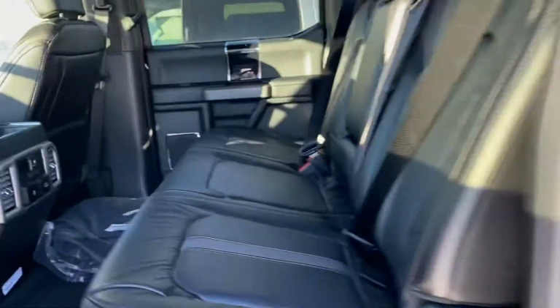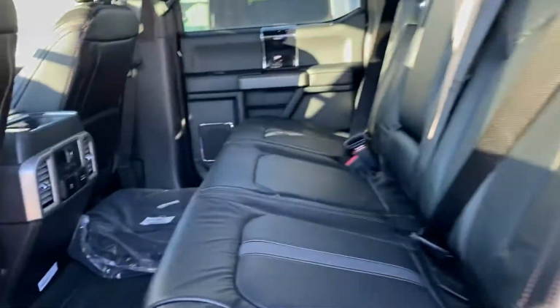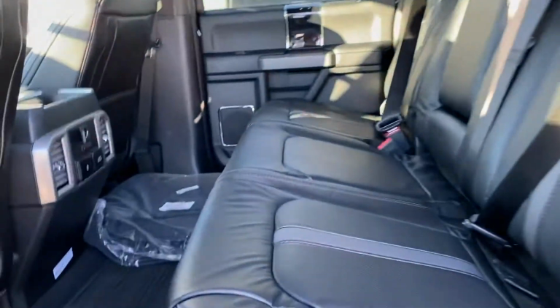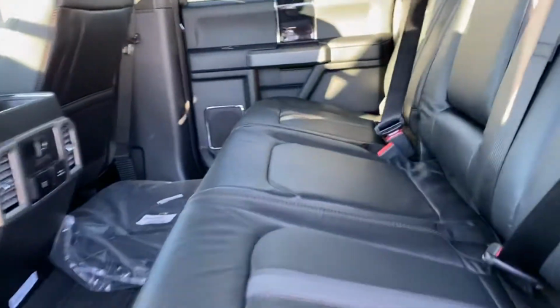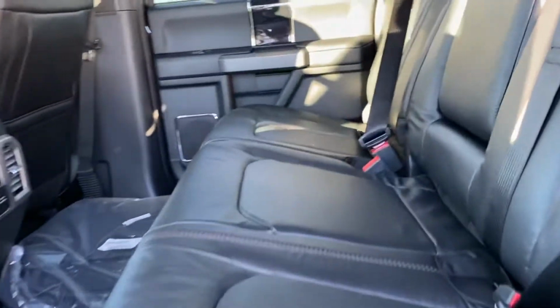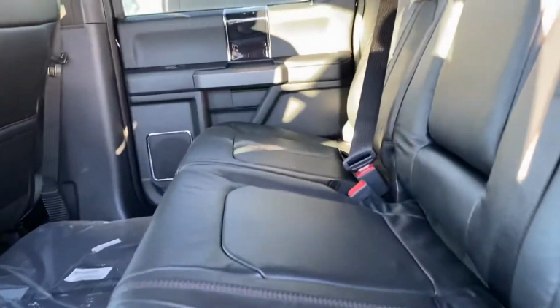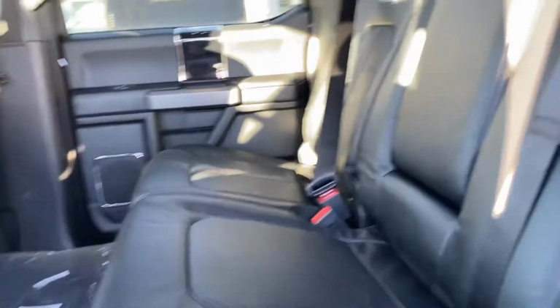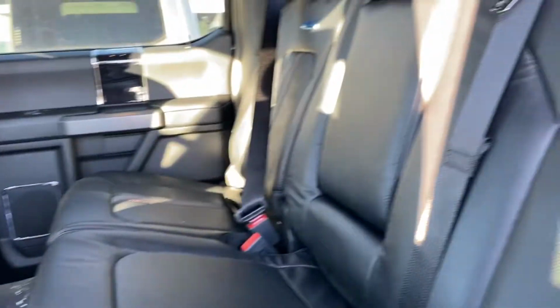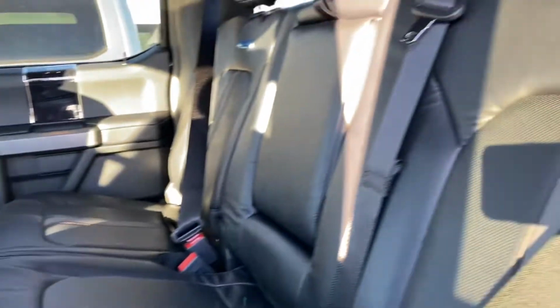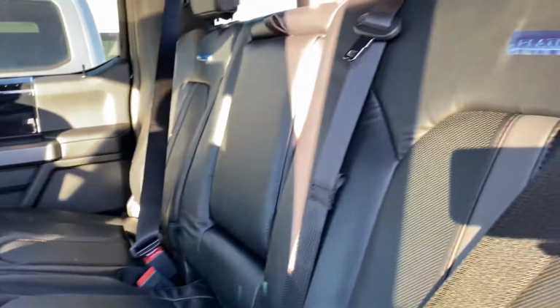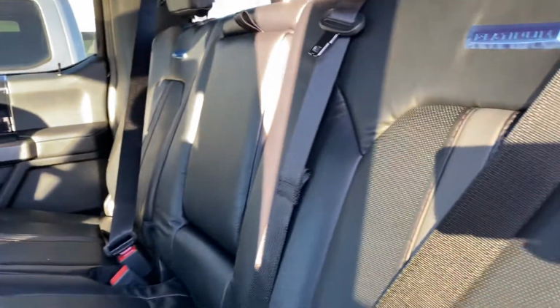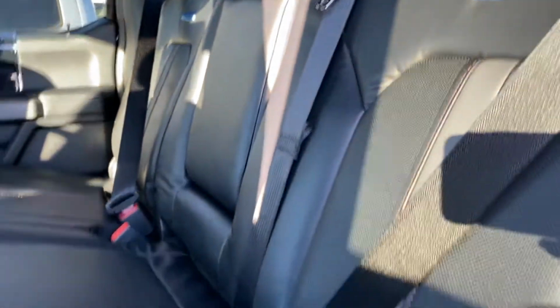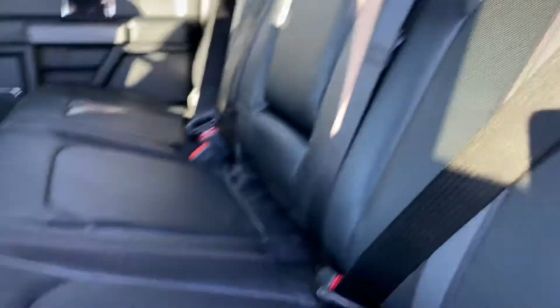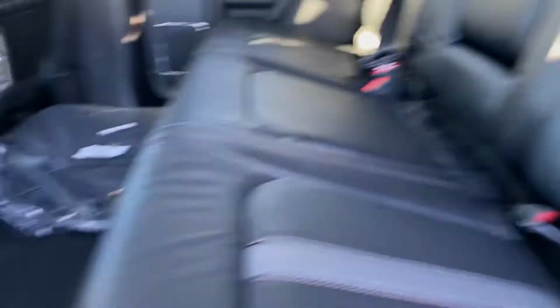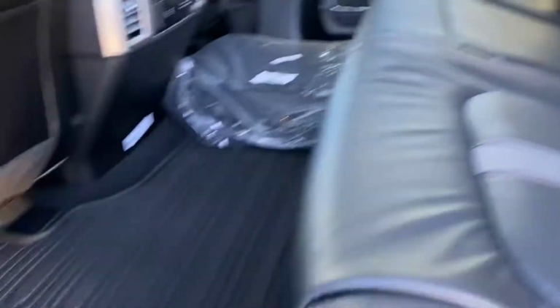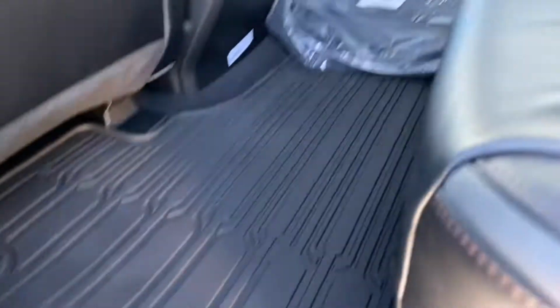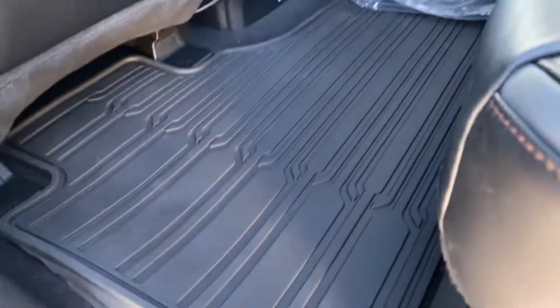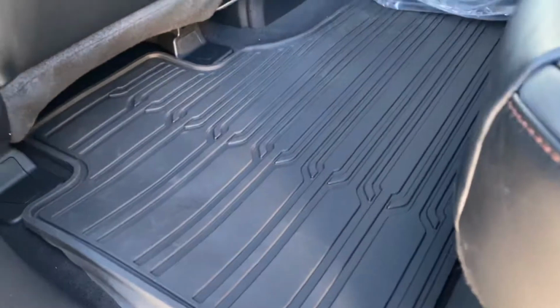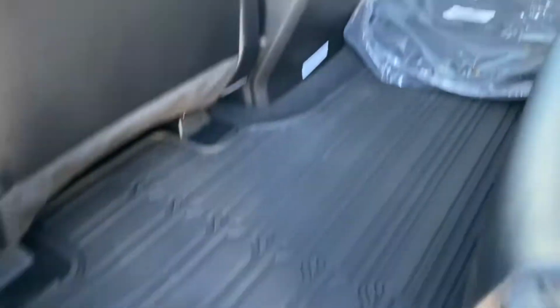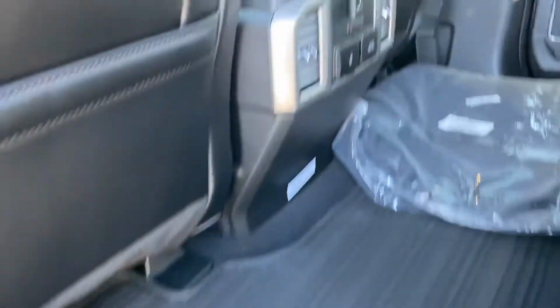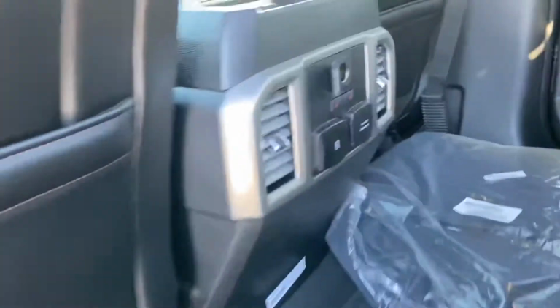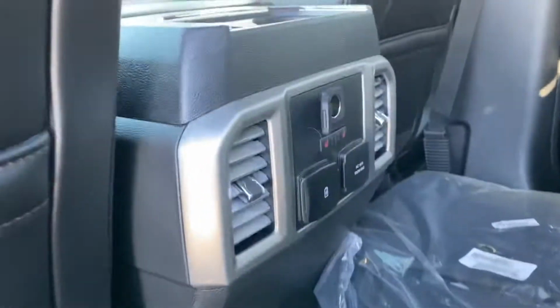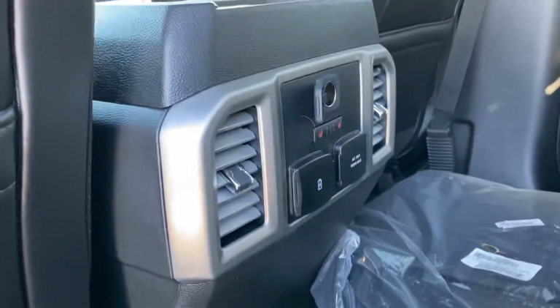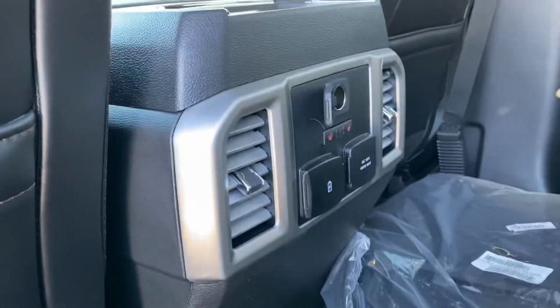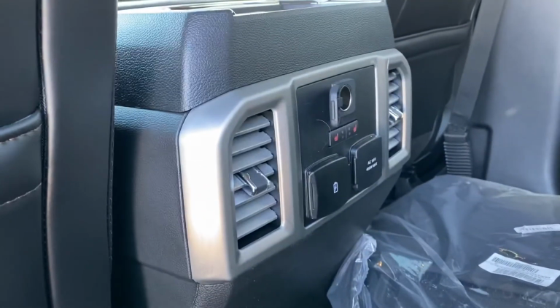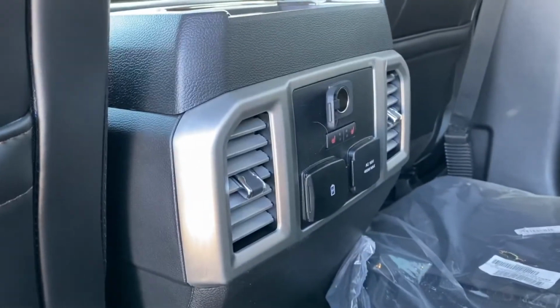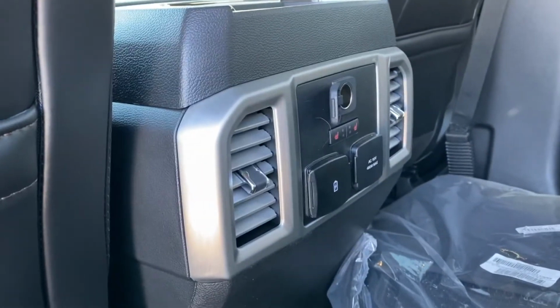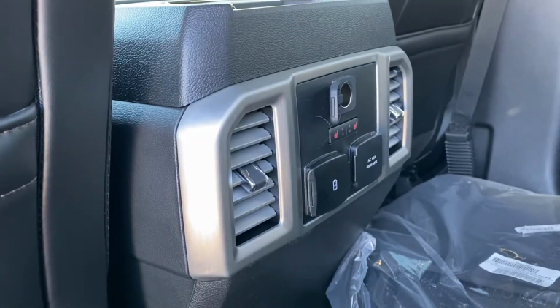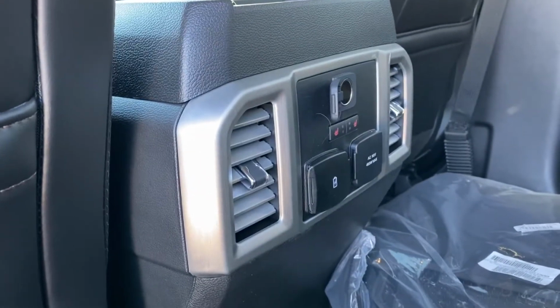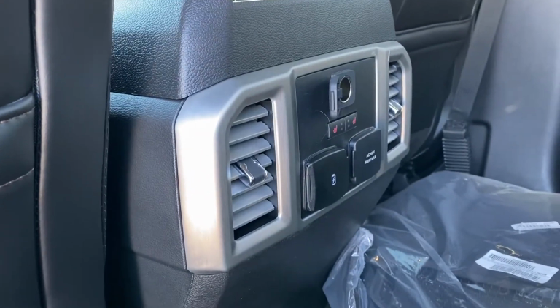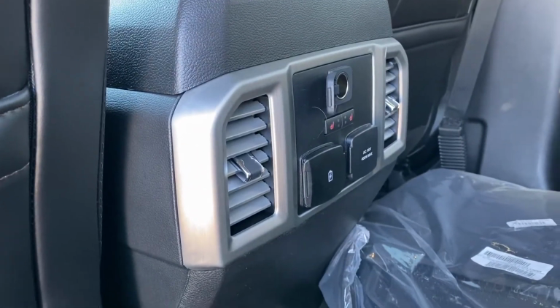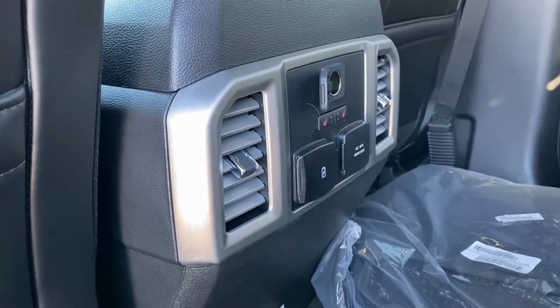It's got that nice black leather interior here, nice rubber floor mats, heated seats in the back with your 12 volt, 110, and USB.